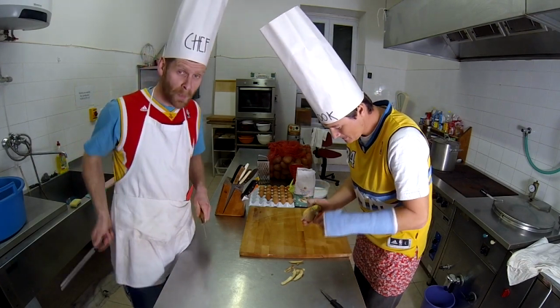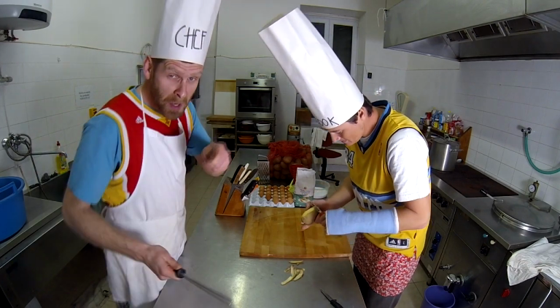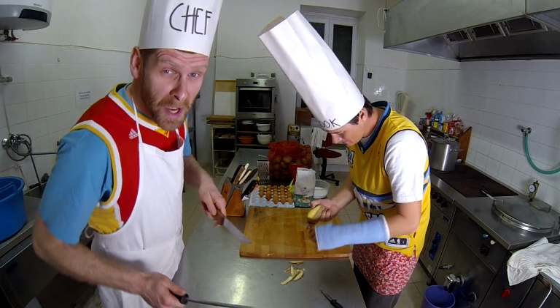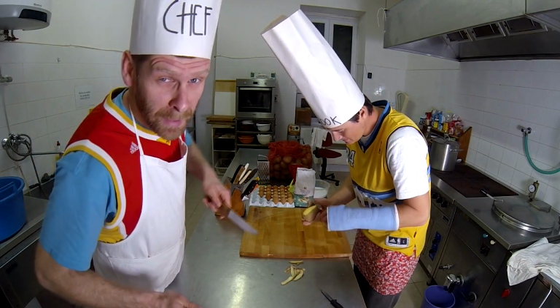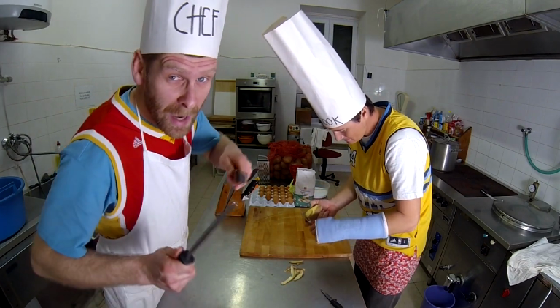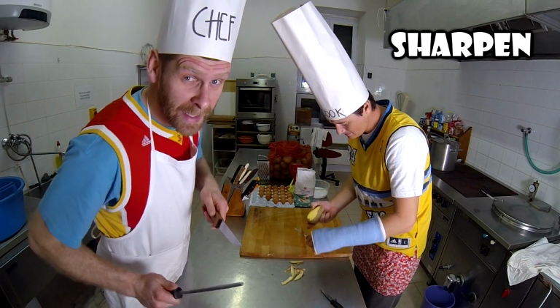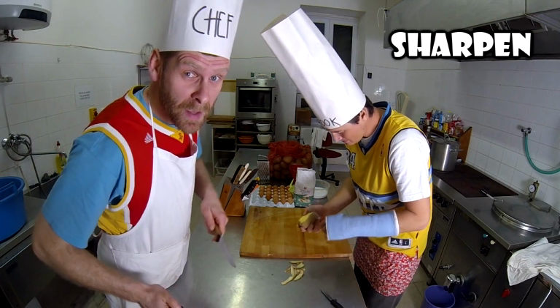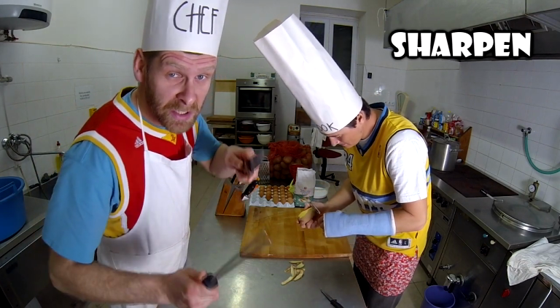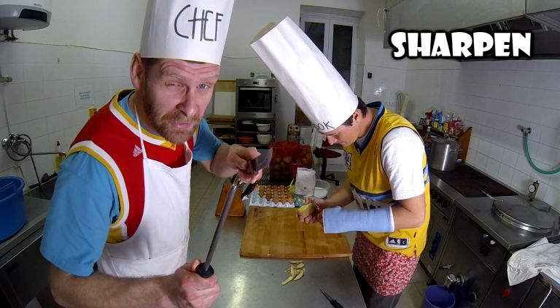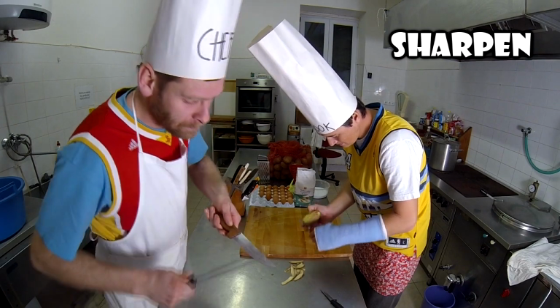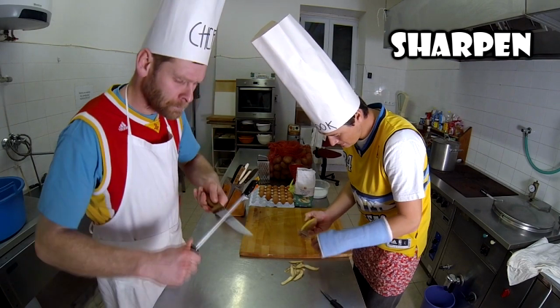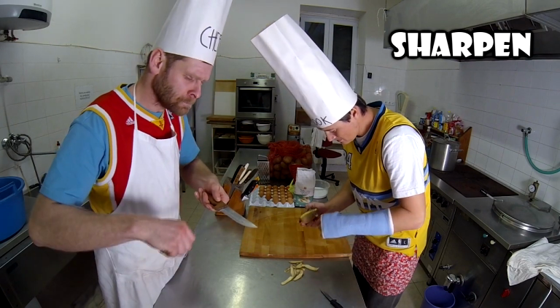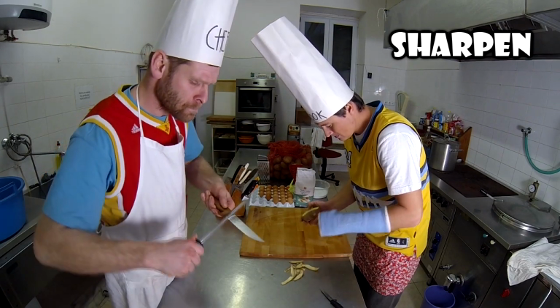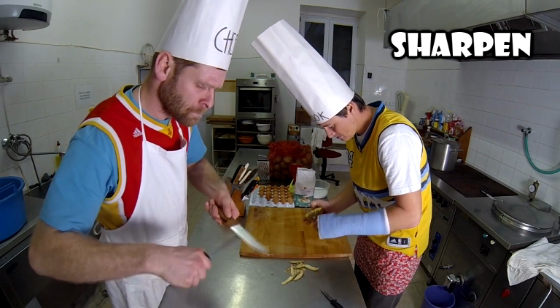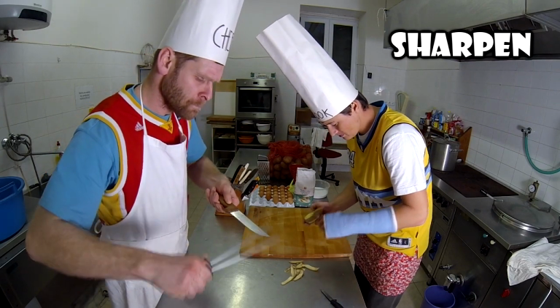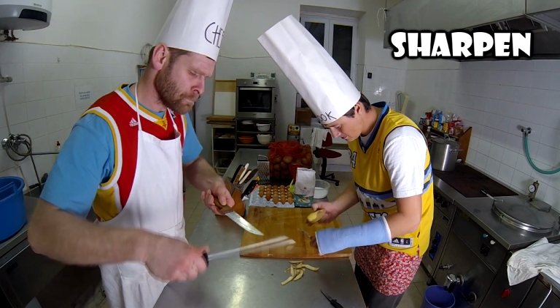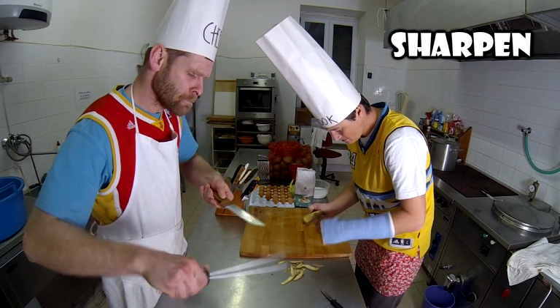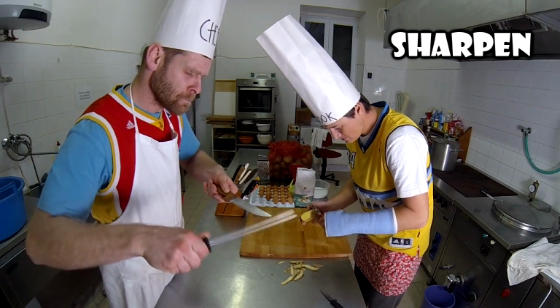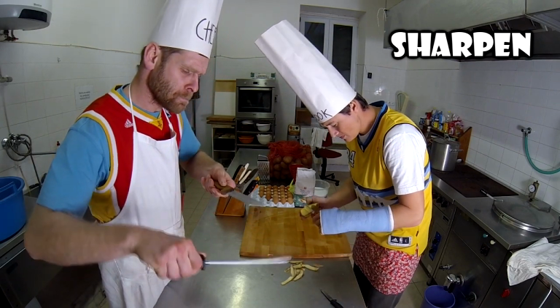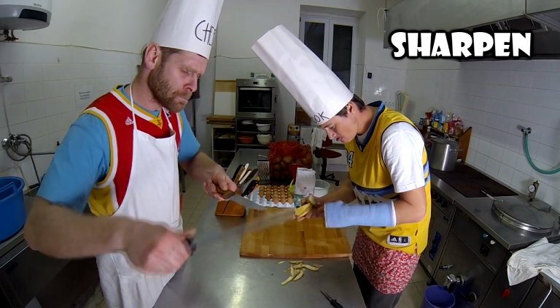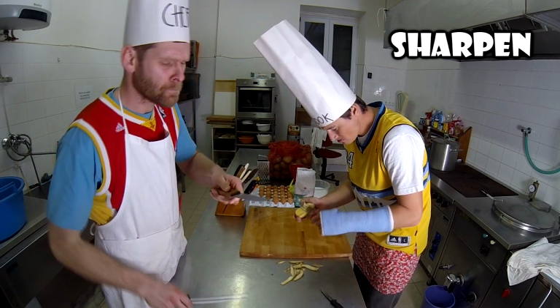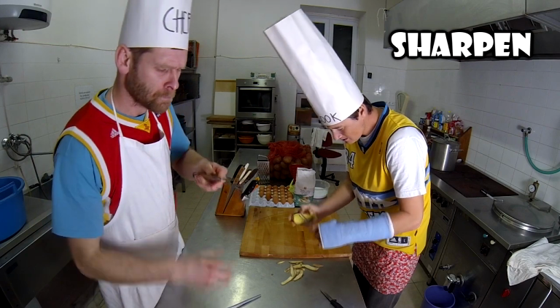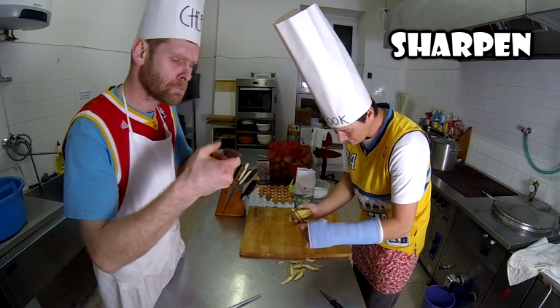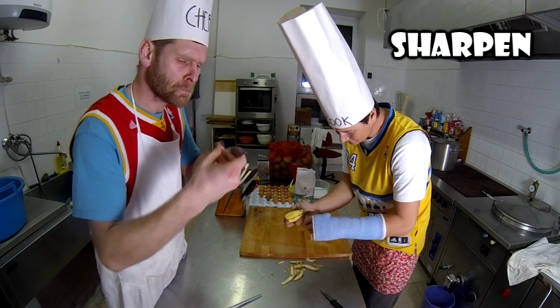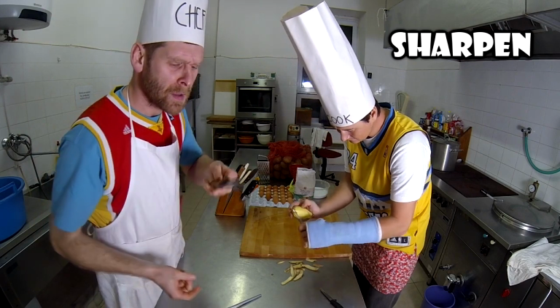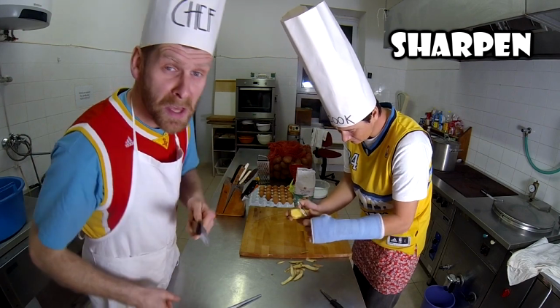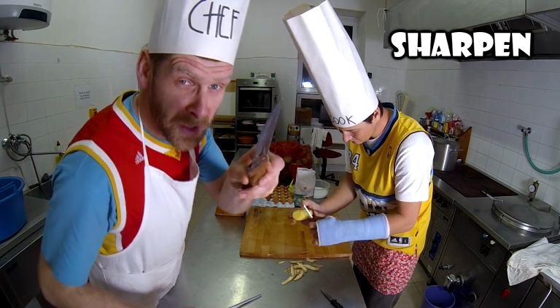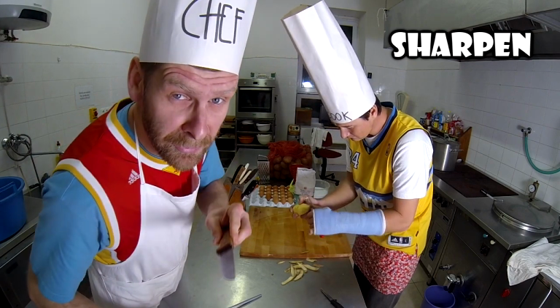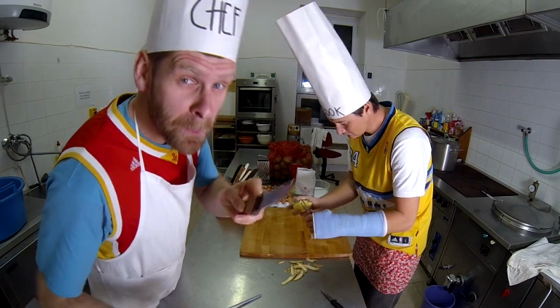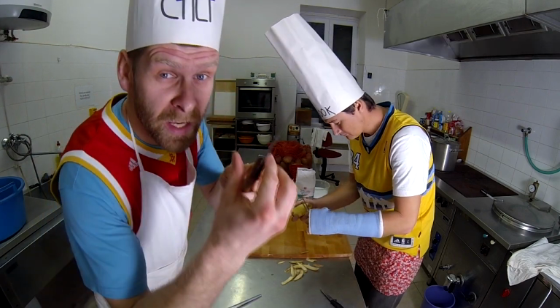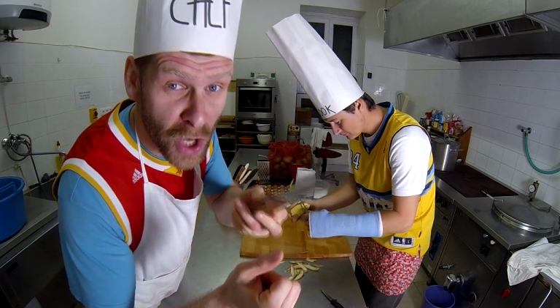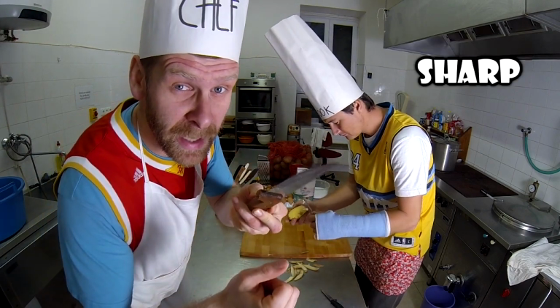I am sharpening the knife. The knife is sharp now.